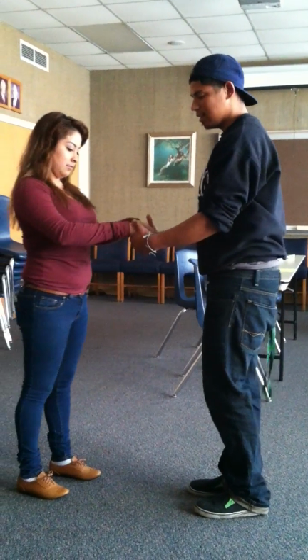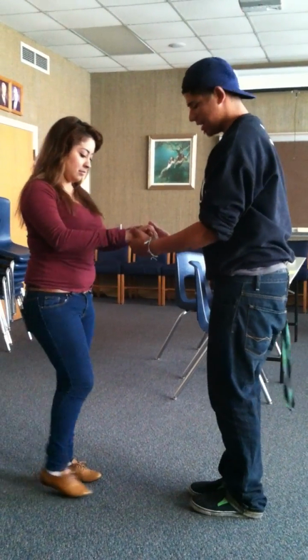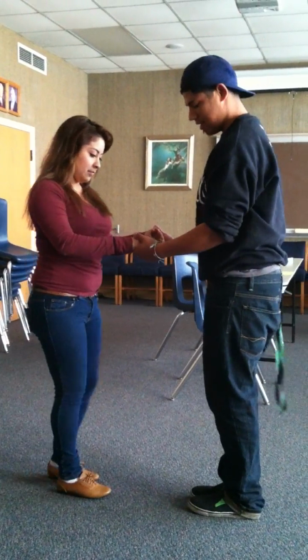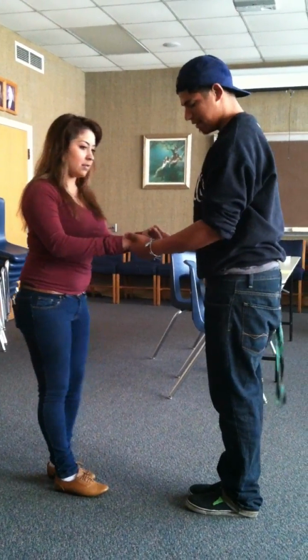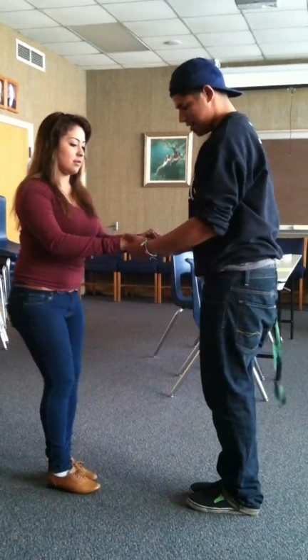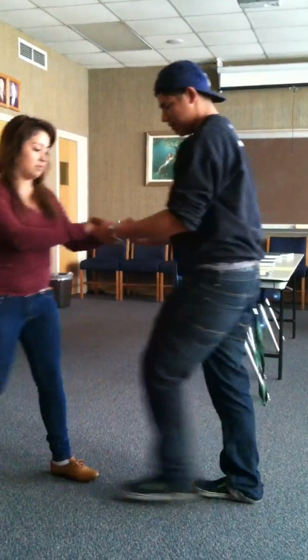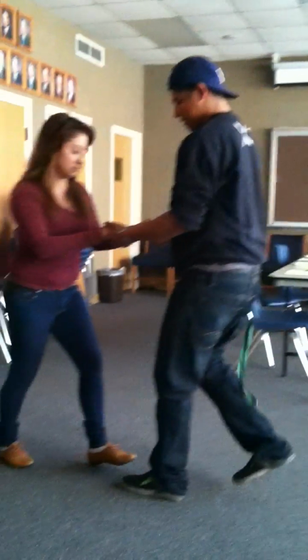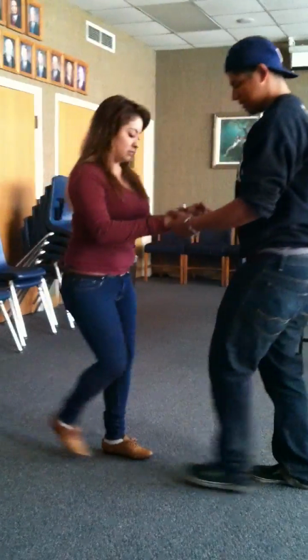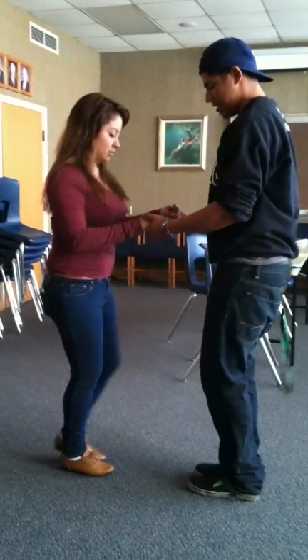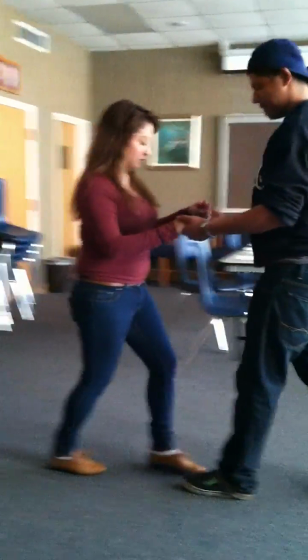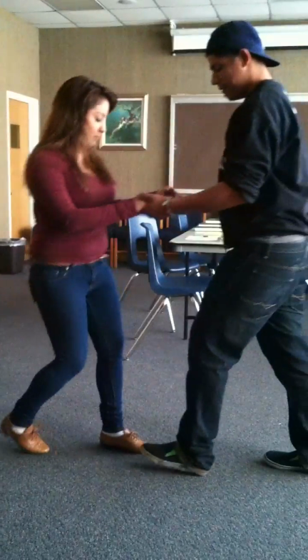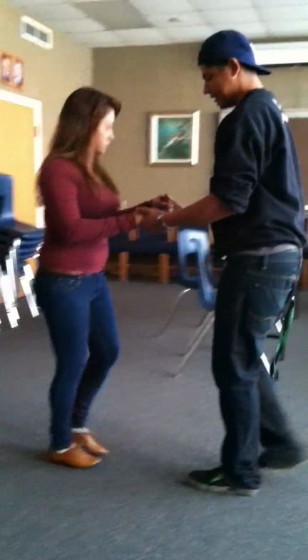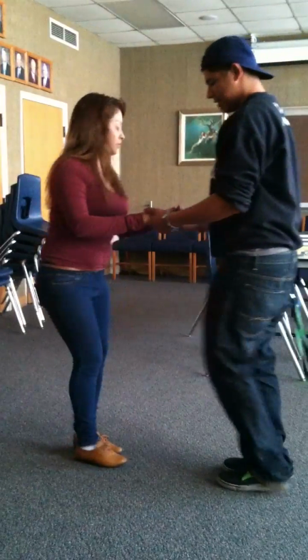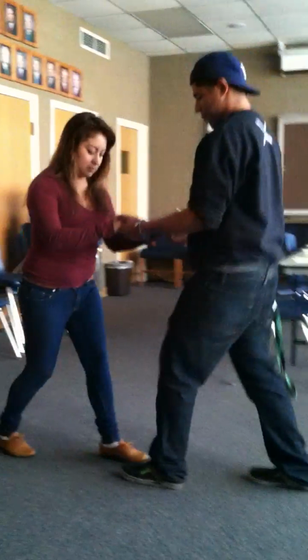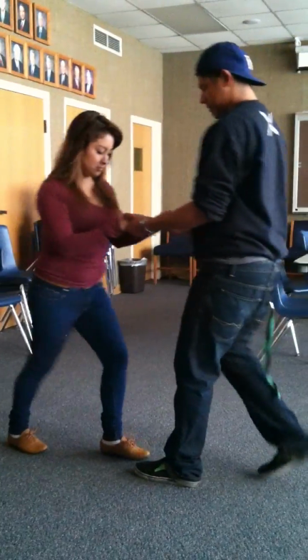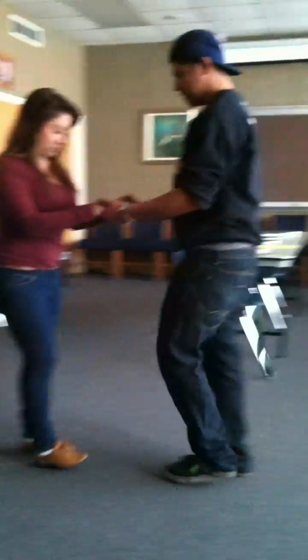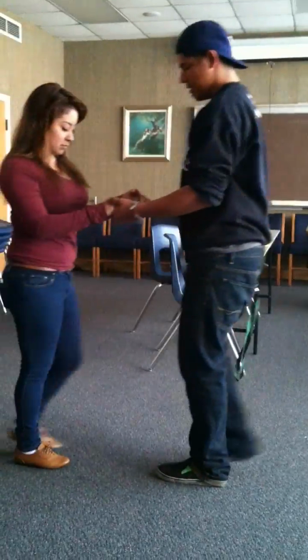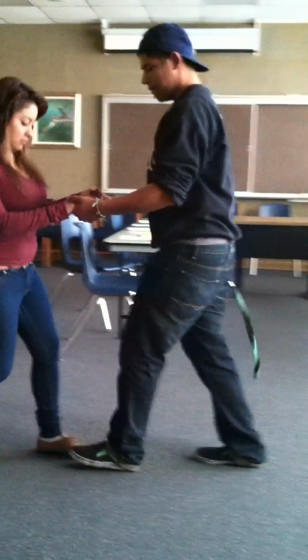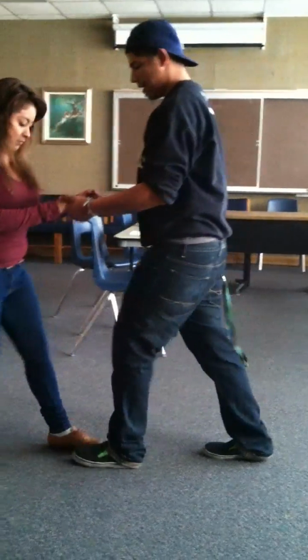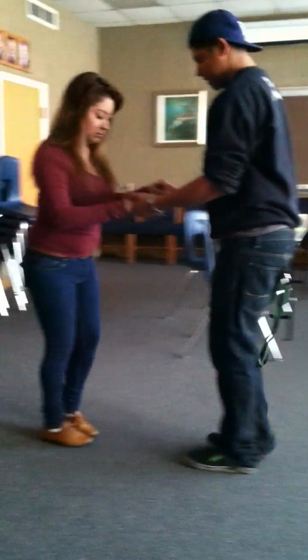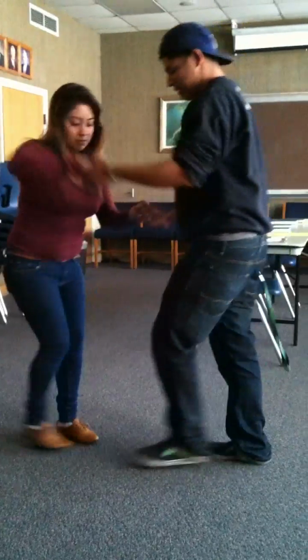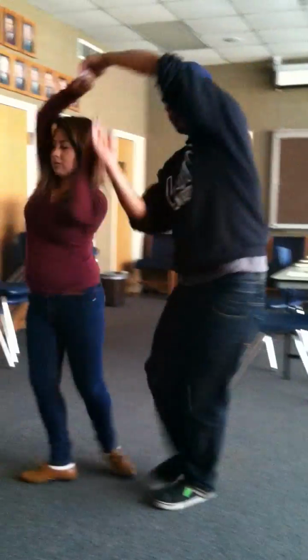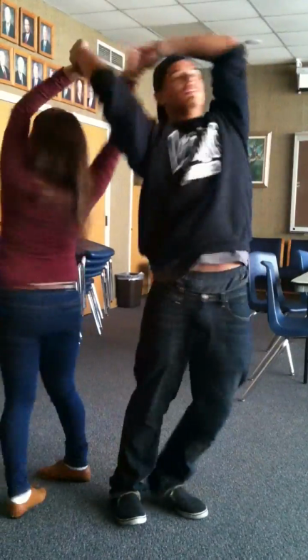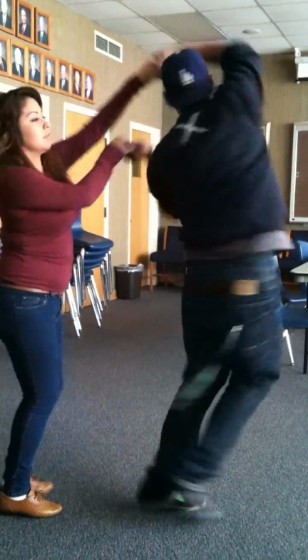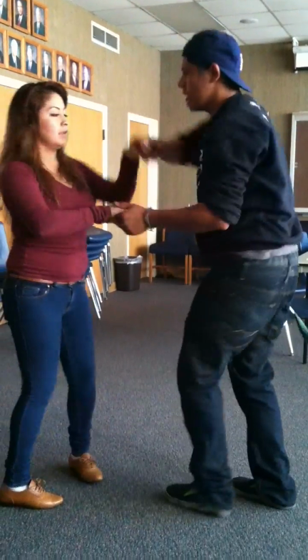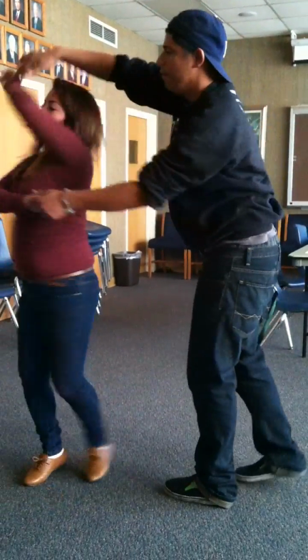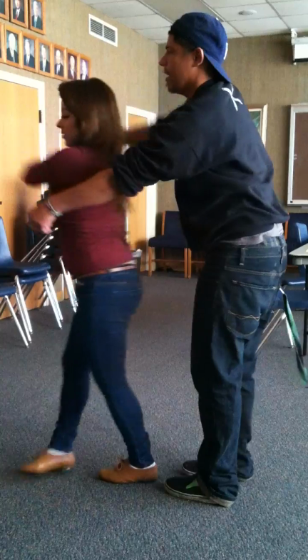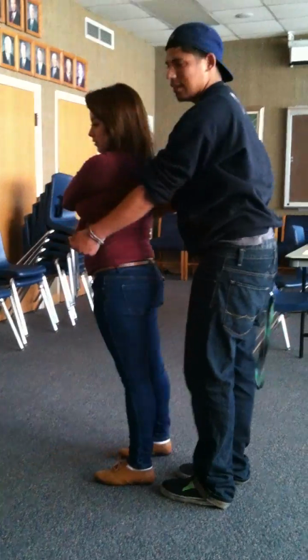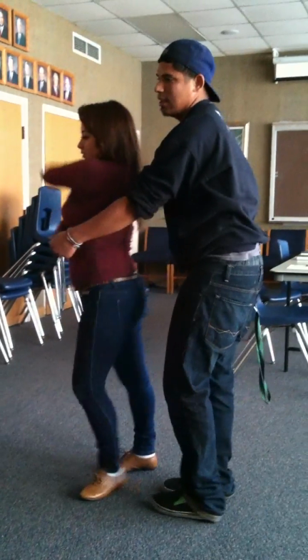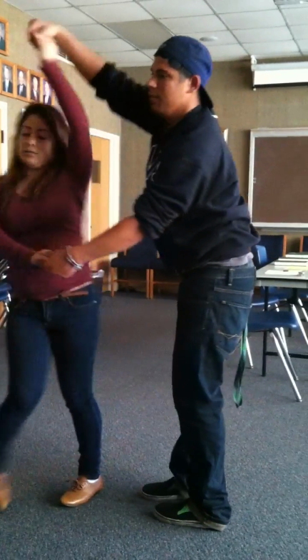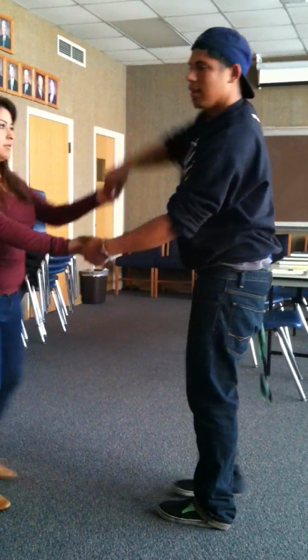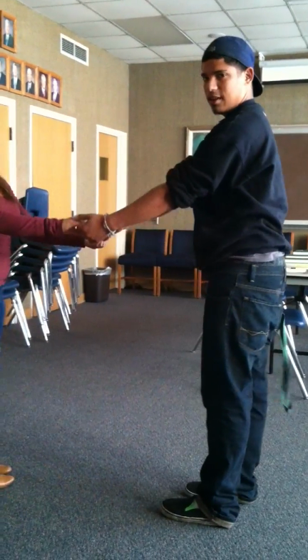Let's start doing it again, all over. It's one, two, three, four, five, six. One, two, three, four, five, six. One, two, three, four, five, six. And then — there you go.